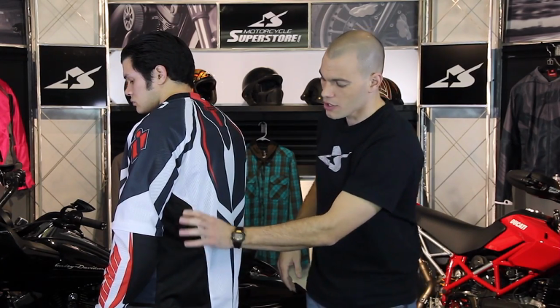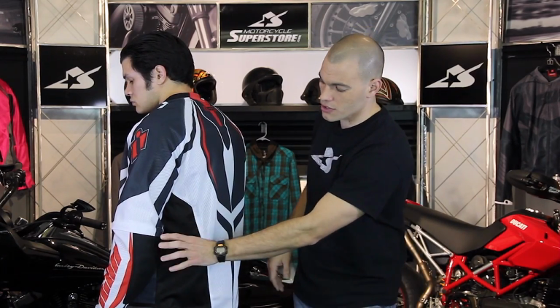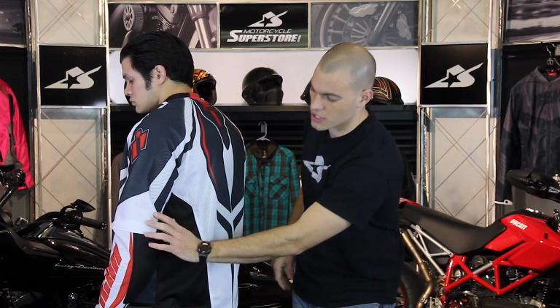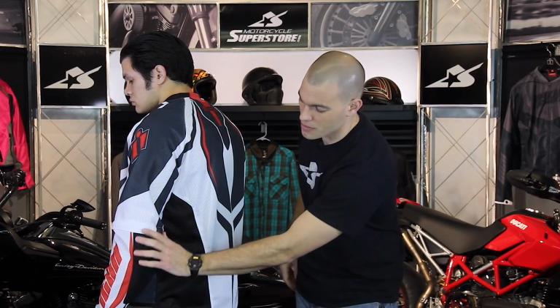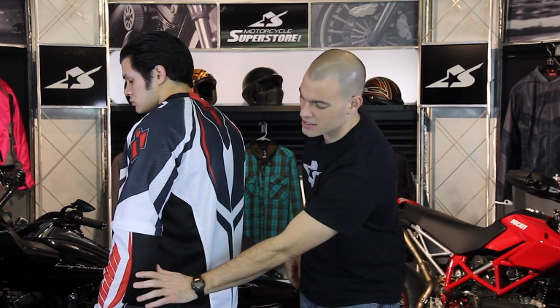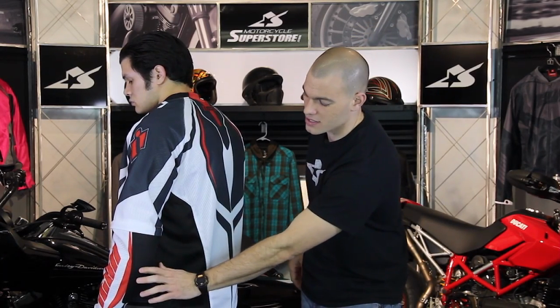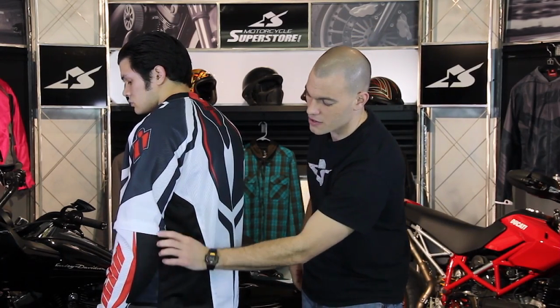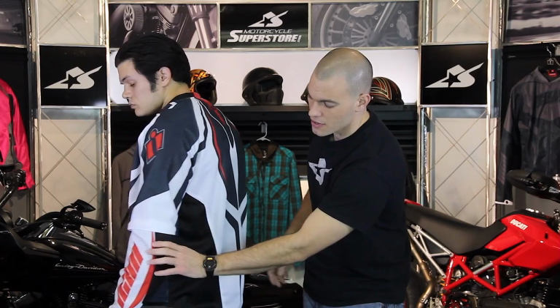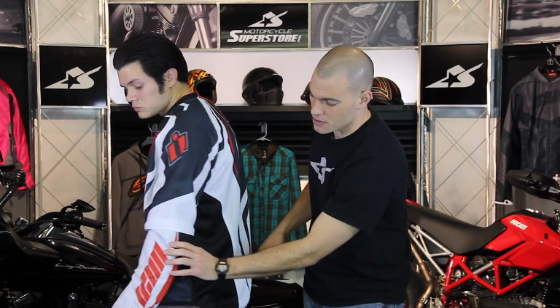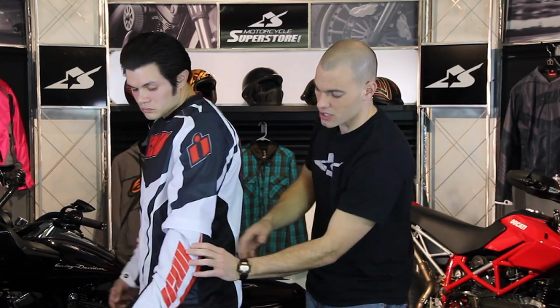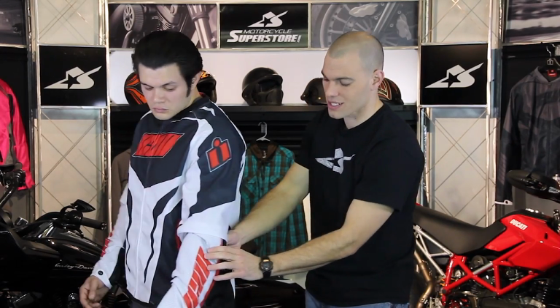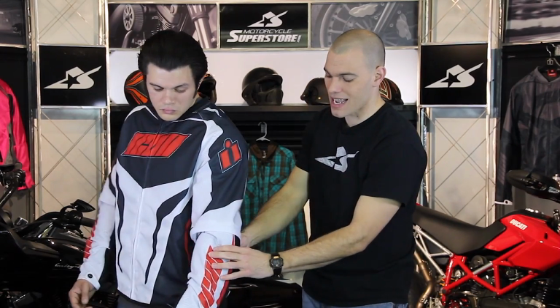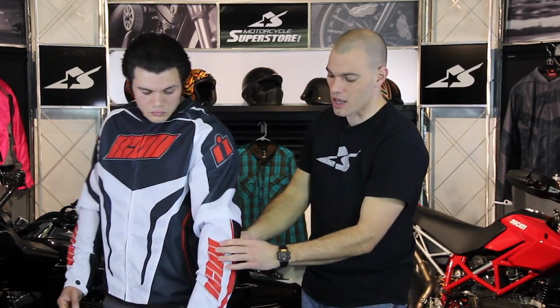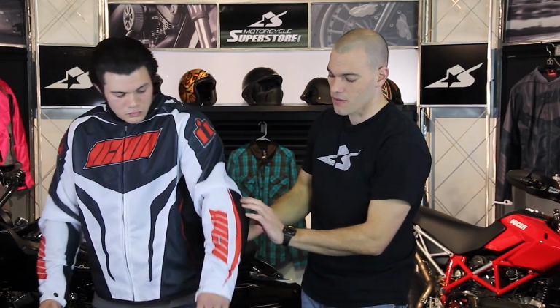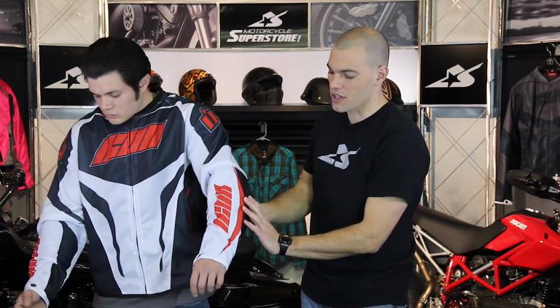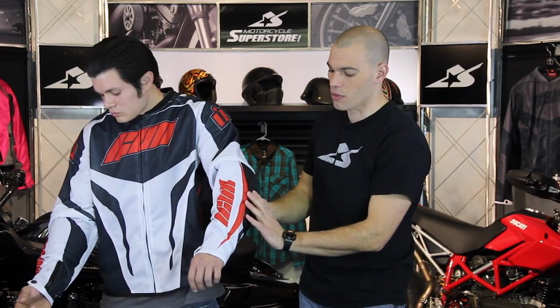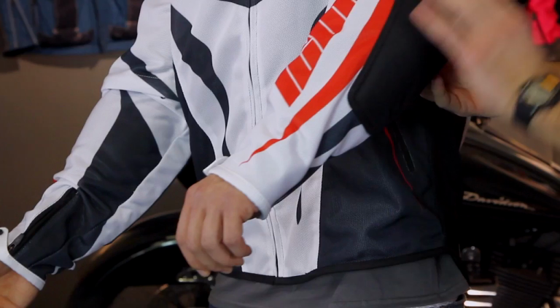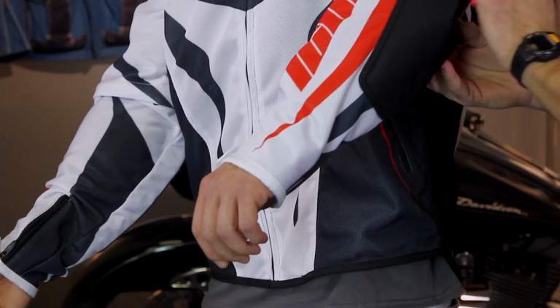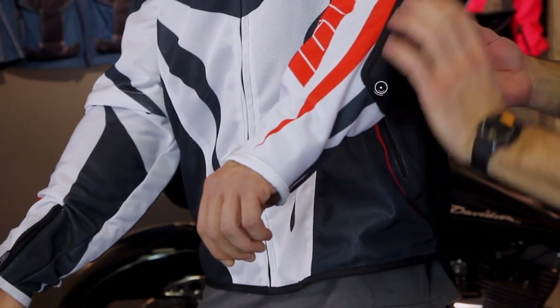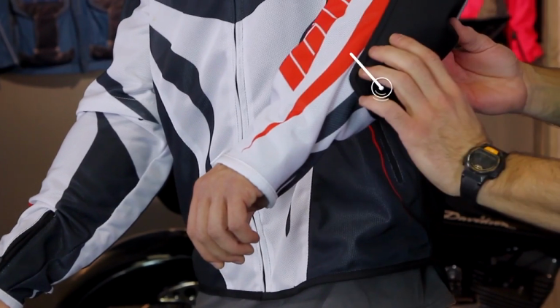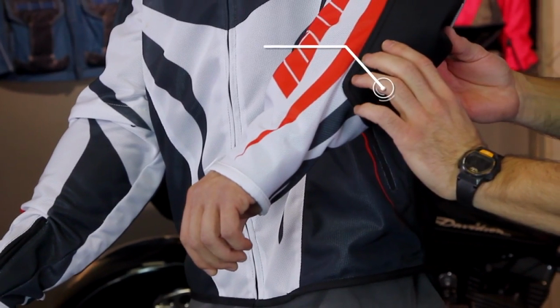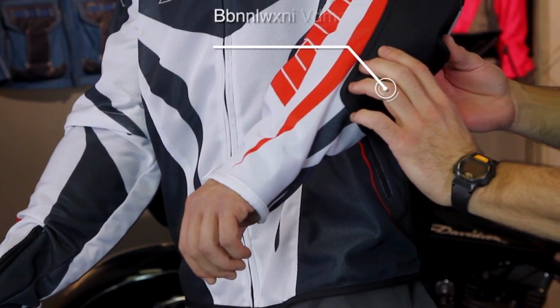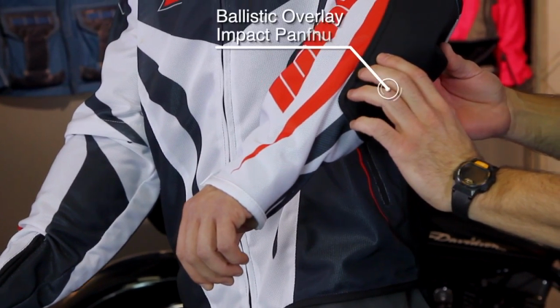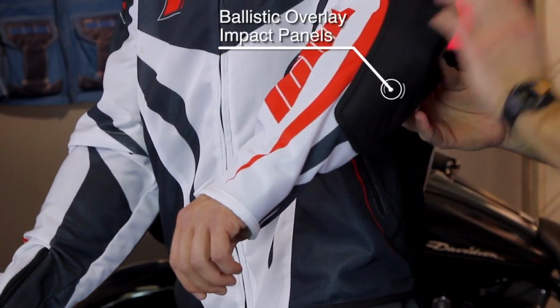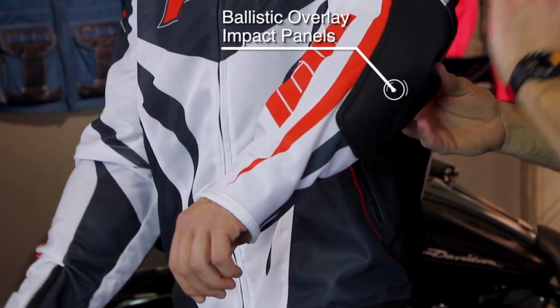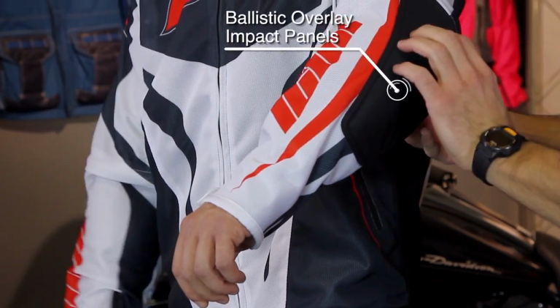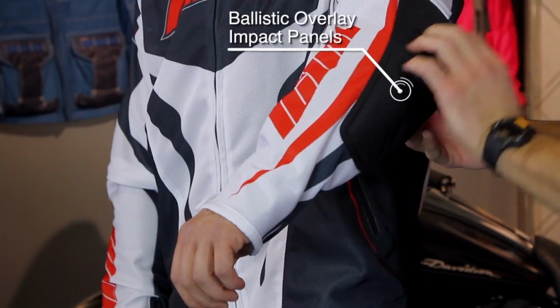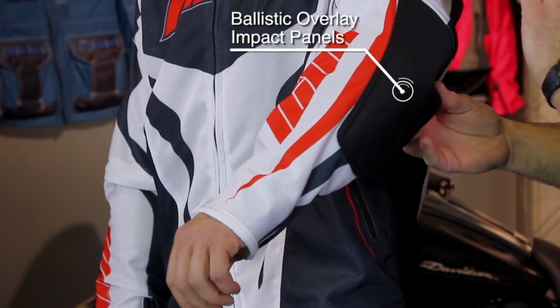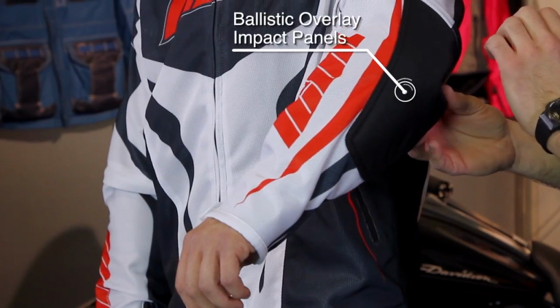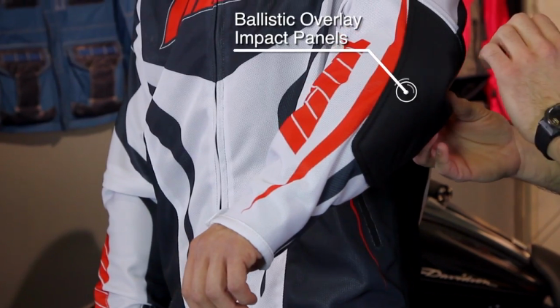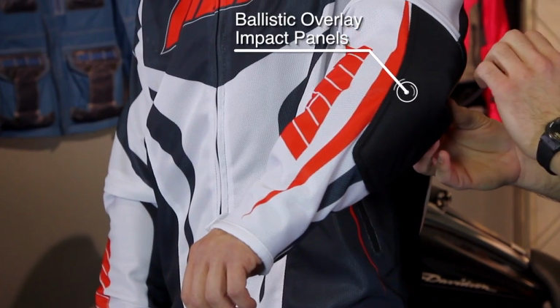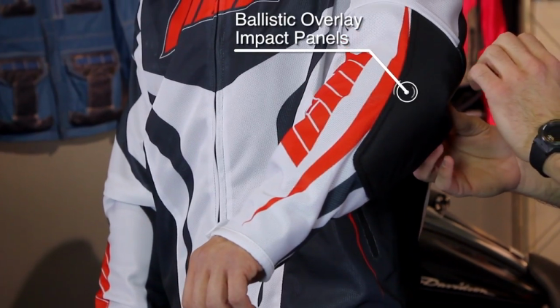You'll also see on the back of the sleeve here, there's ballistic nylon on the elbow. This is a high impact area and it's going to provide that much more protection.